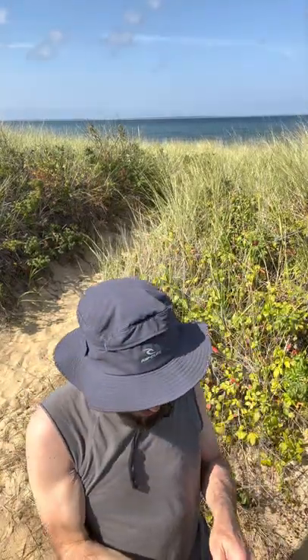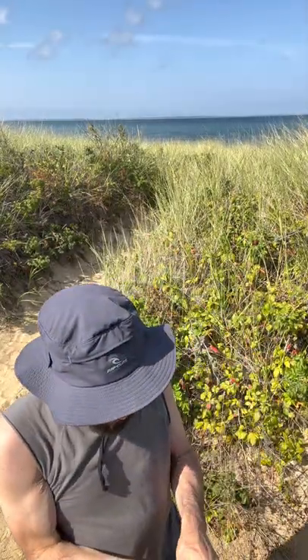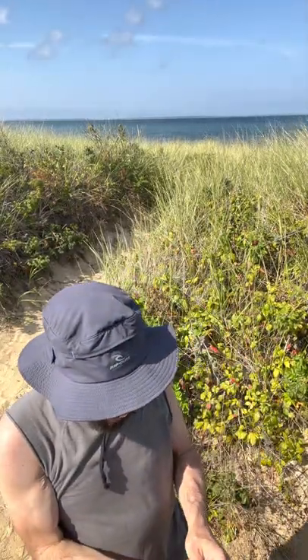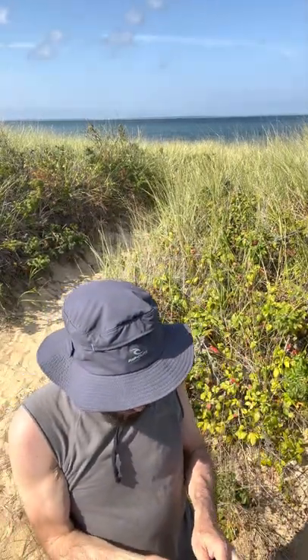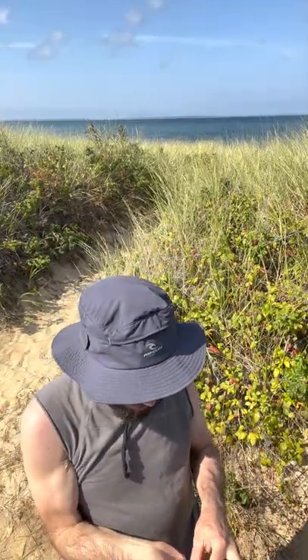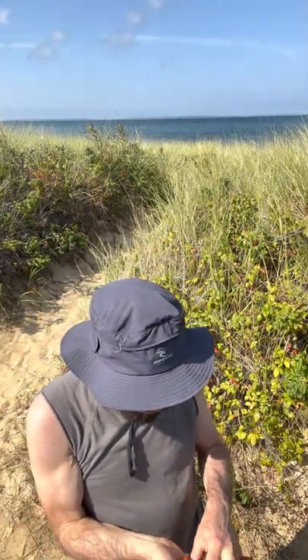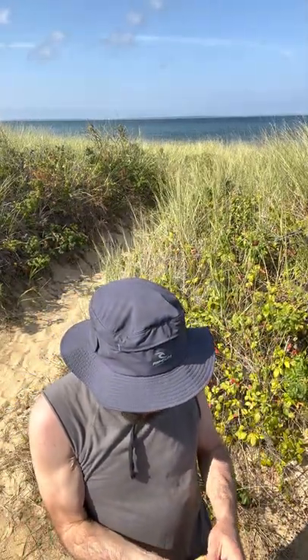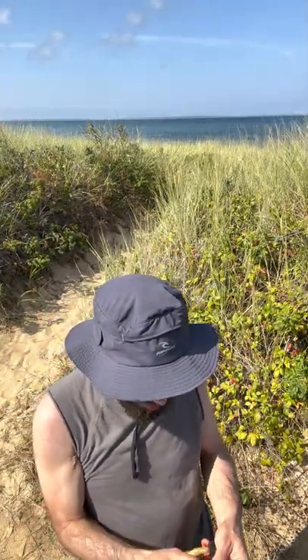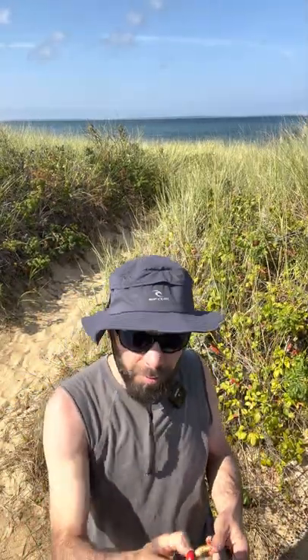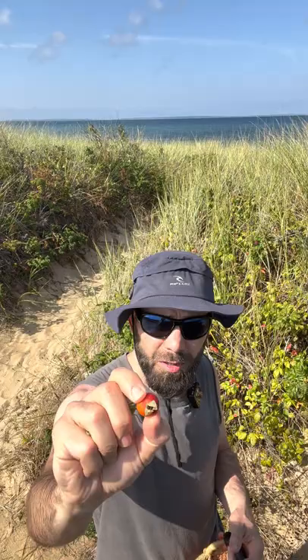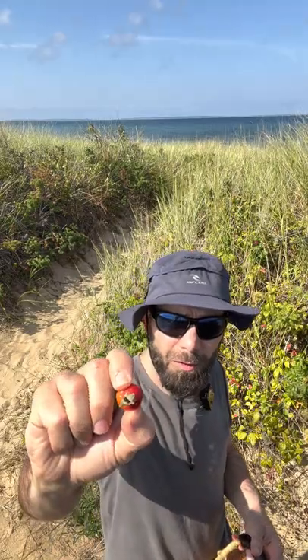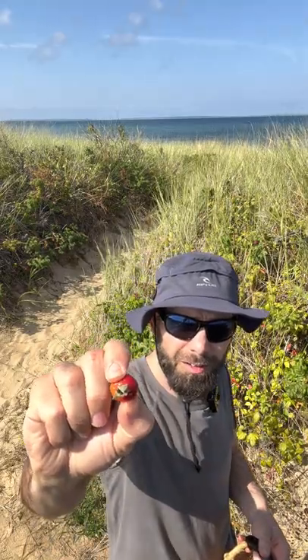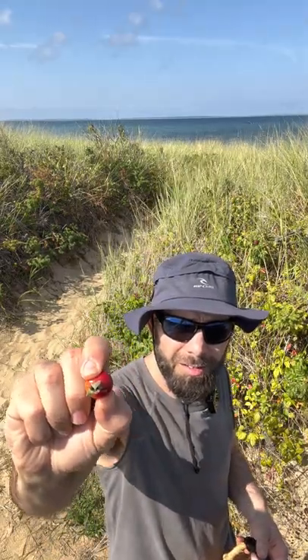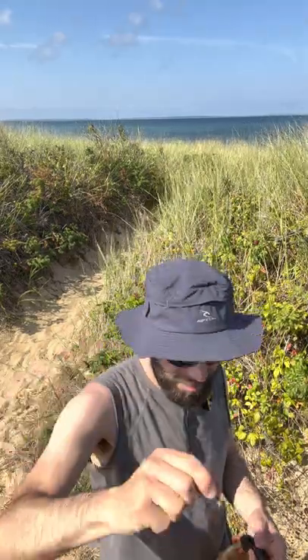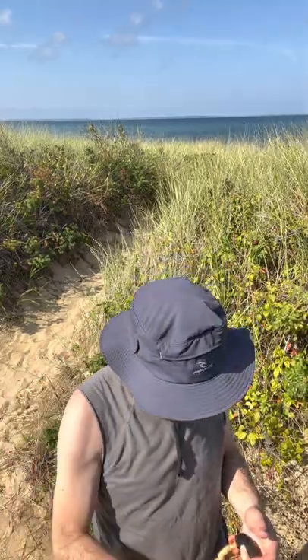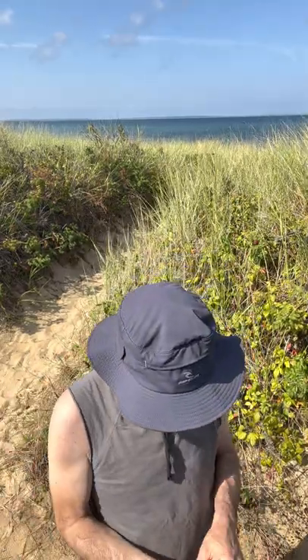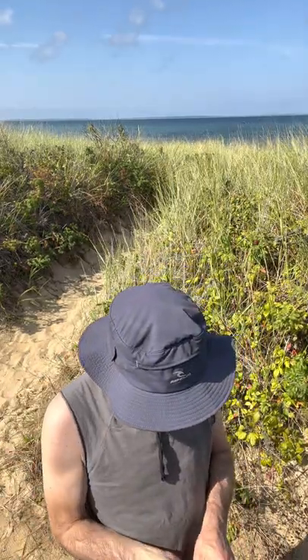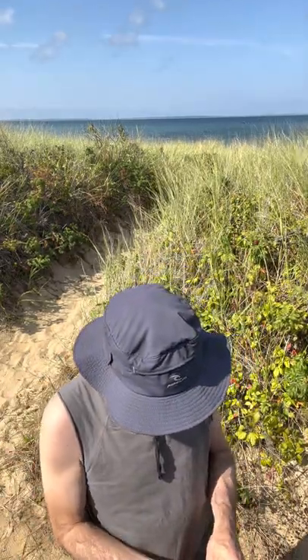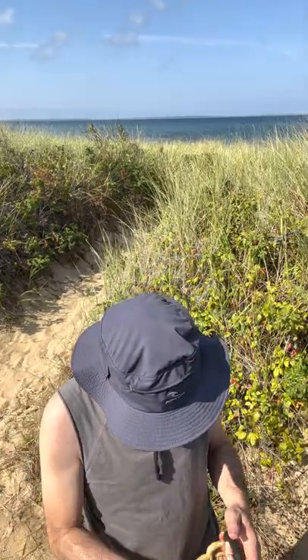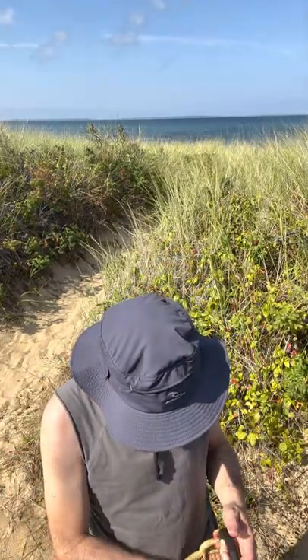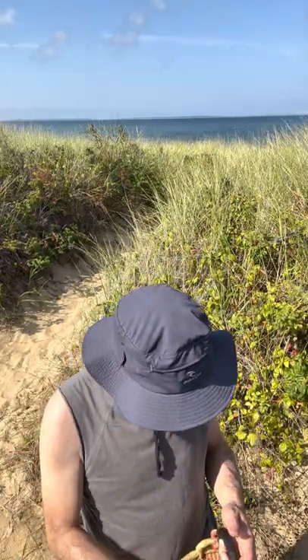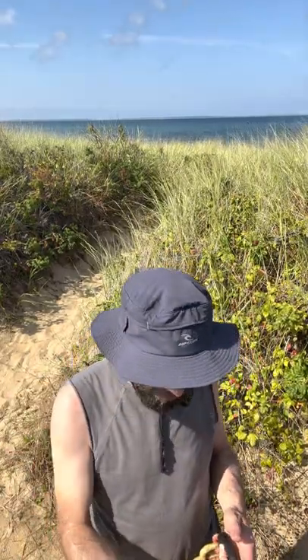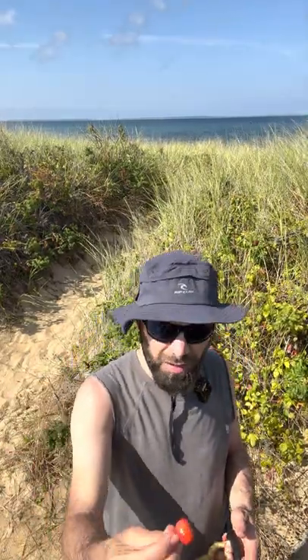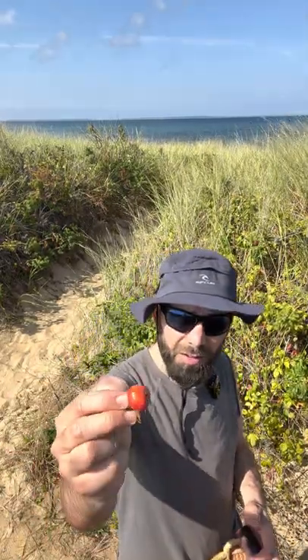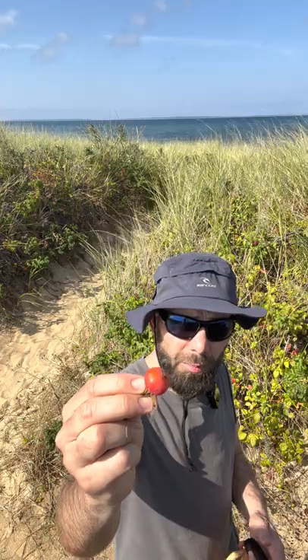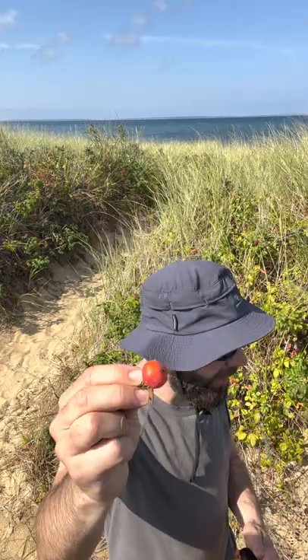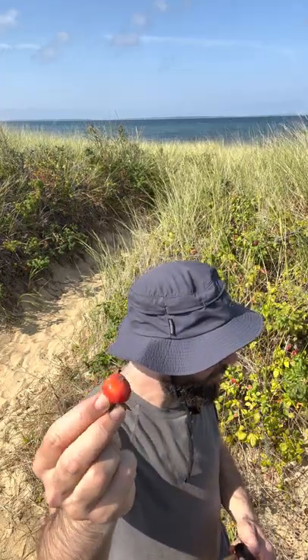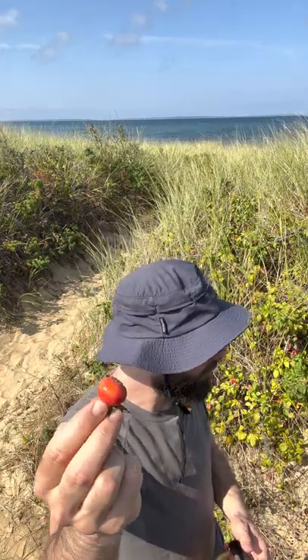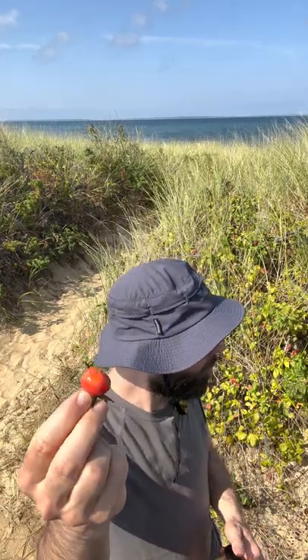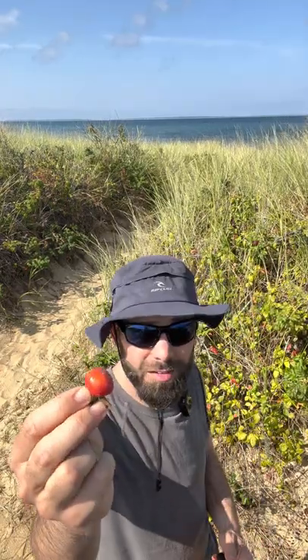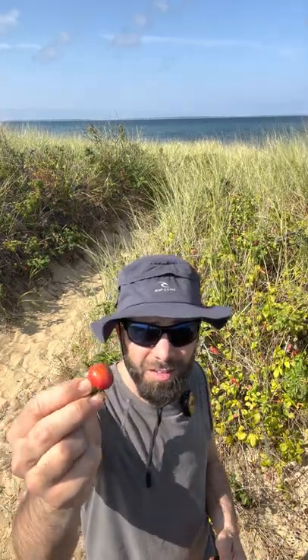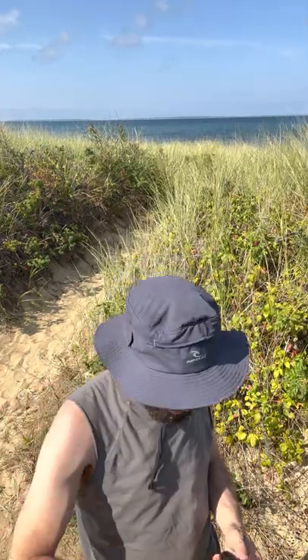Rose hips can be in all different sizes — as you can see, some of them can be smaller like this, or they can be a little bit bigger. I've seen them even twice the size of this.